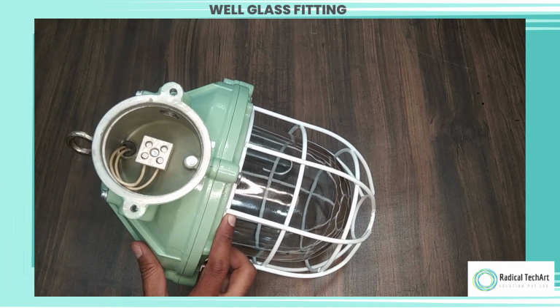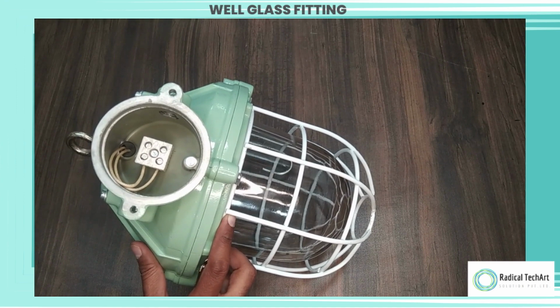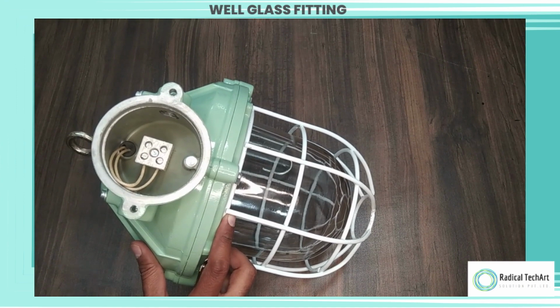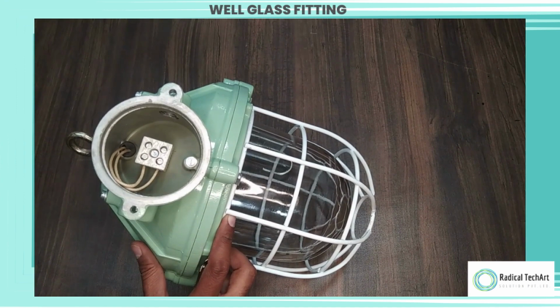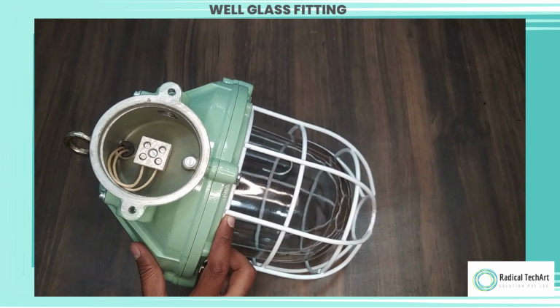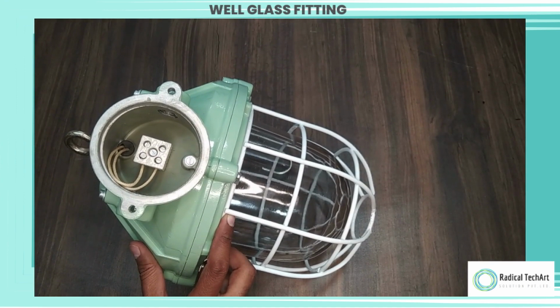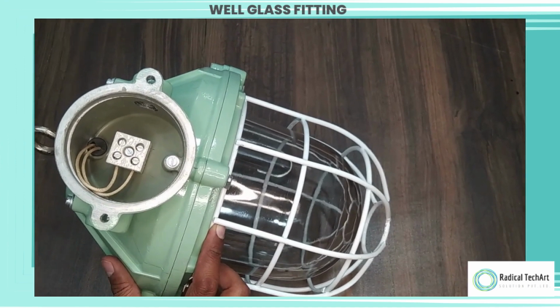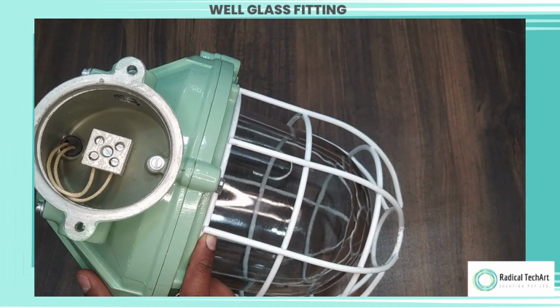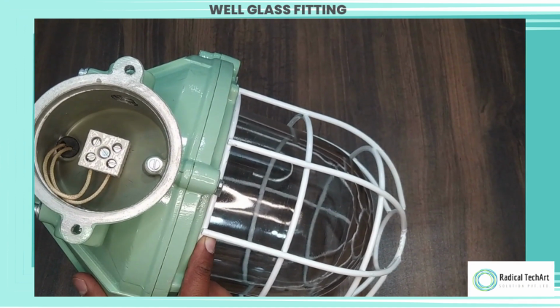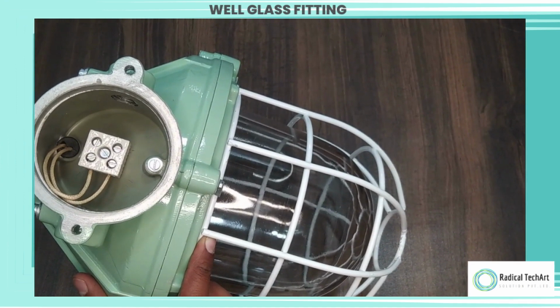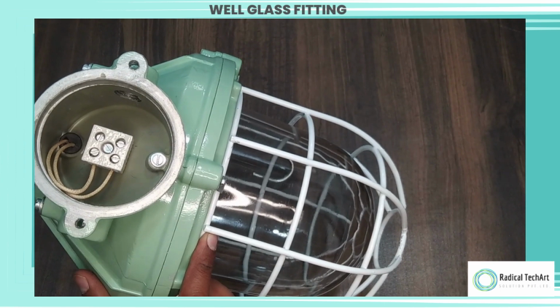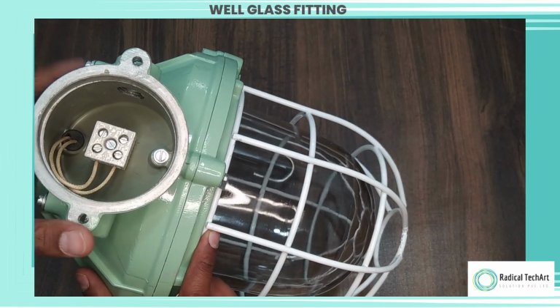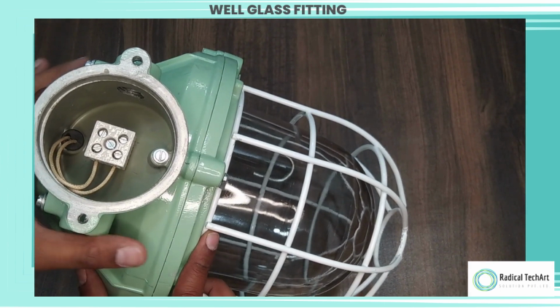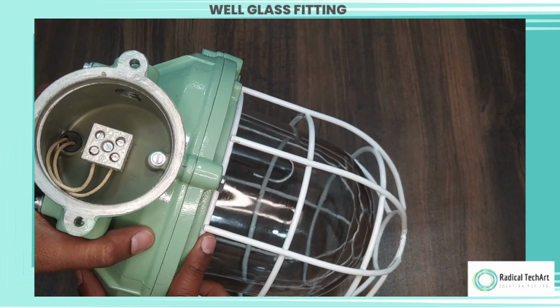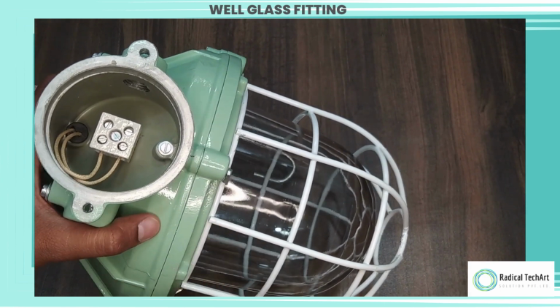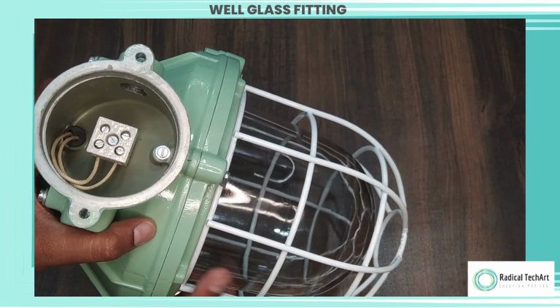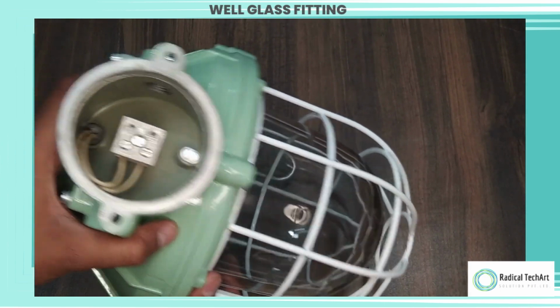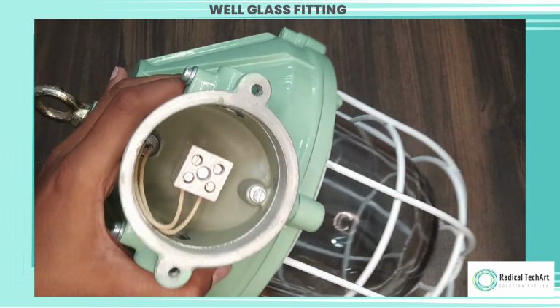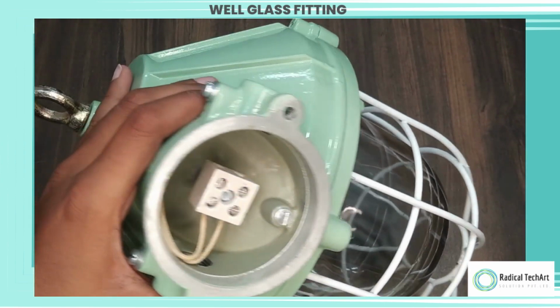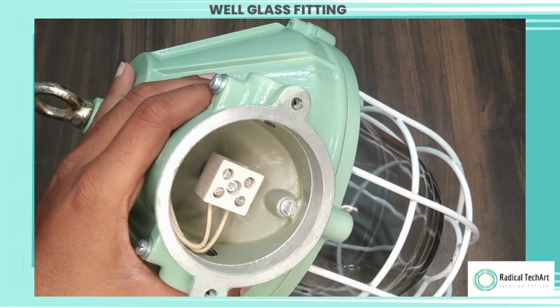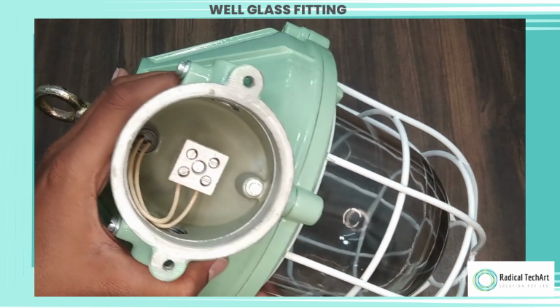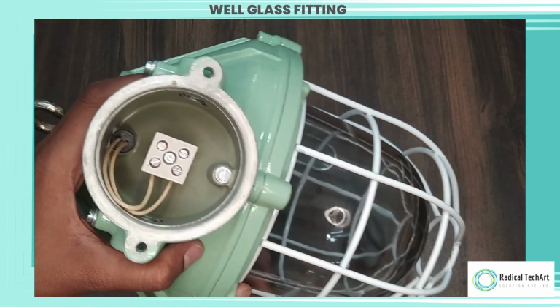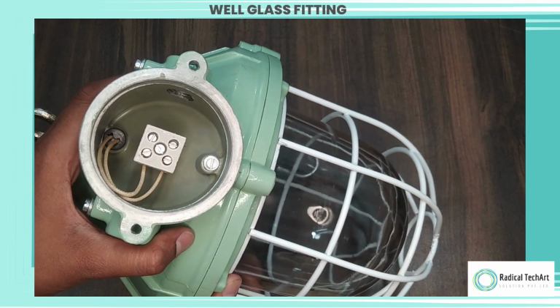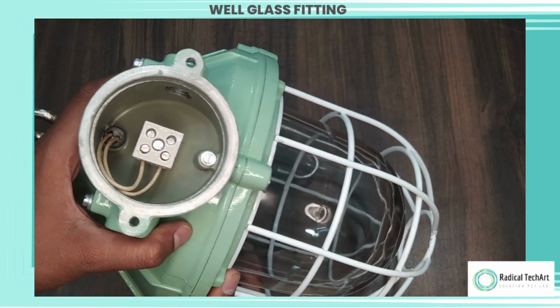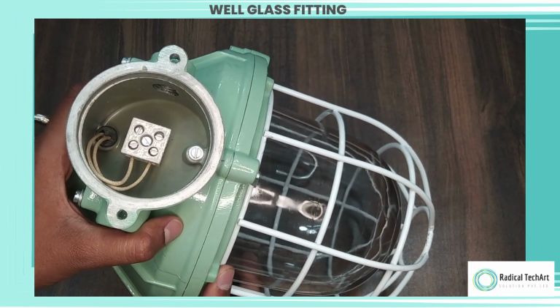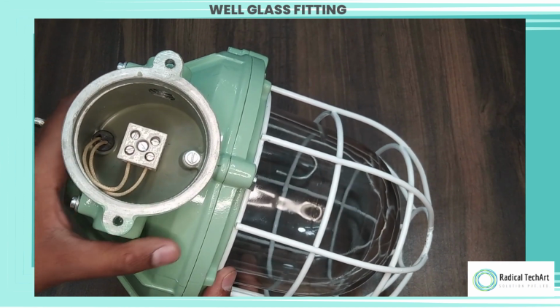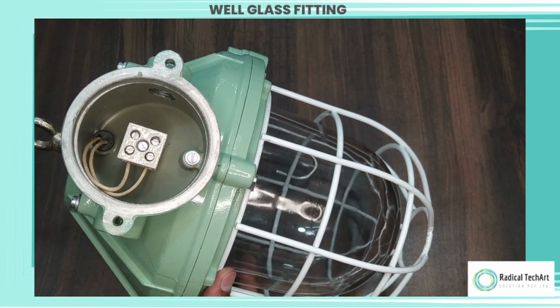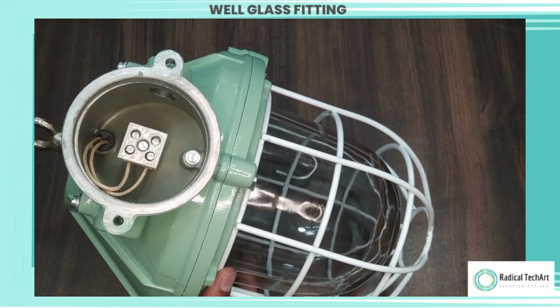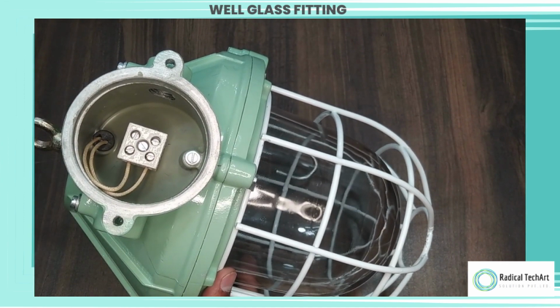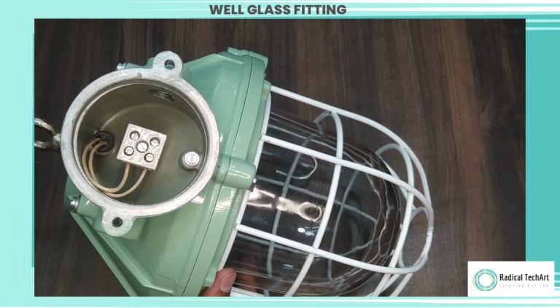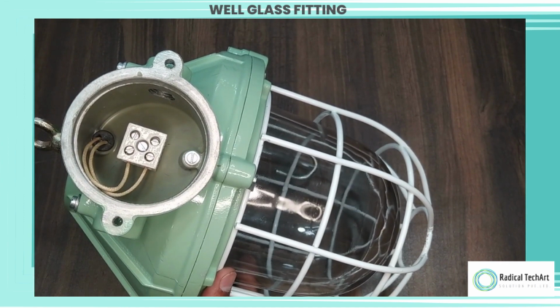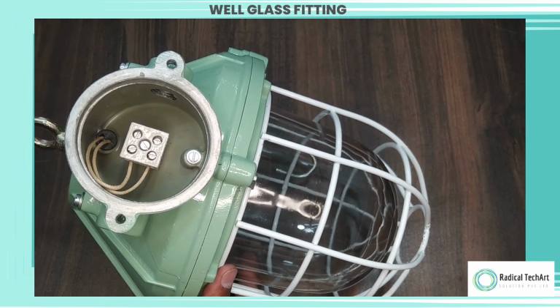Flameproof well glass fittings are often used in industries such as oil and gas, chemical processing, mining, and pharmaceuticals. They are suitable for installation in hazardous locations where the risk of fire or explosion is high.